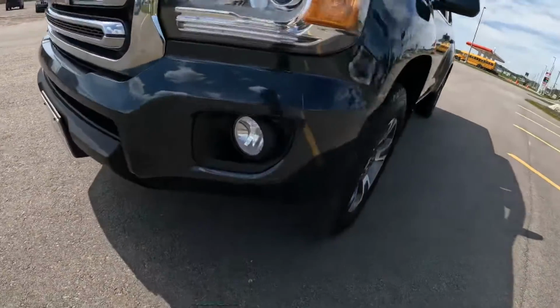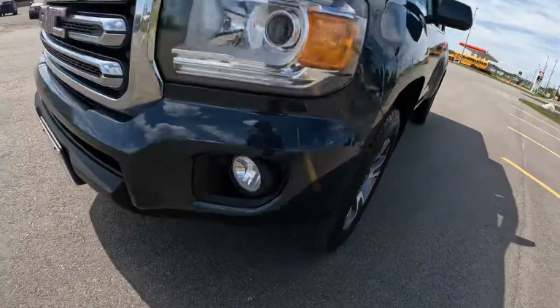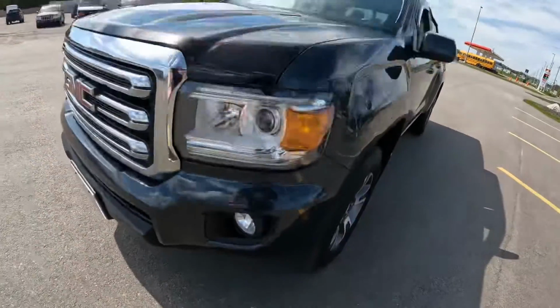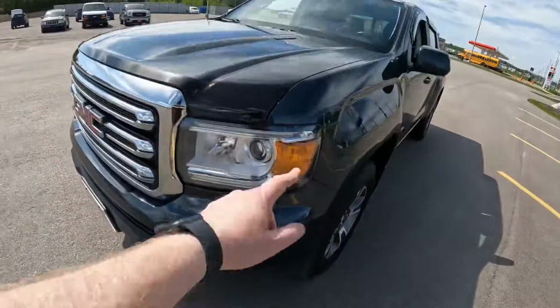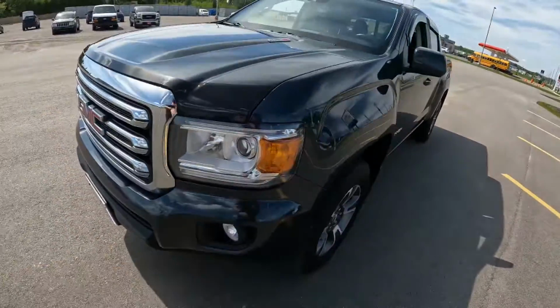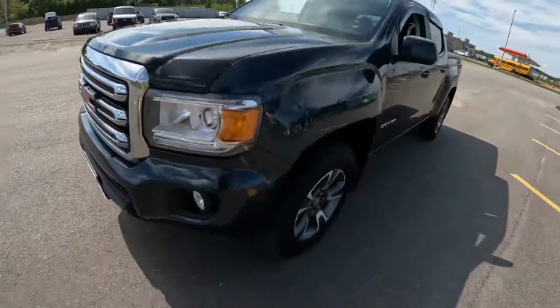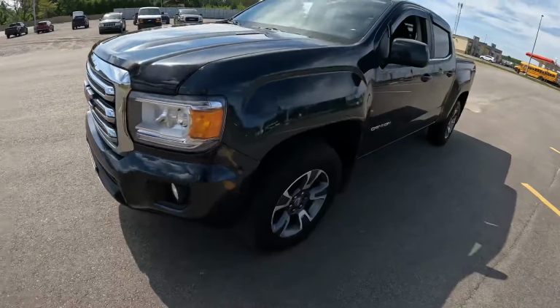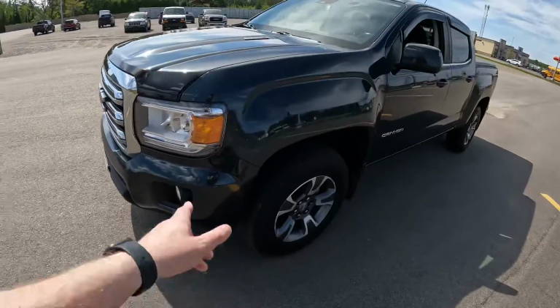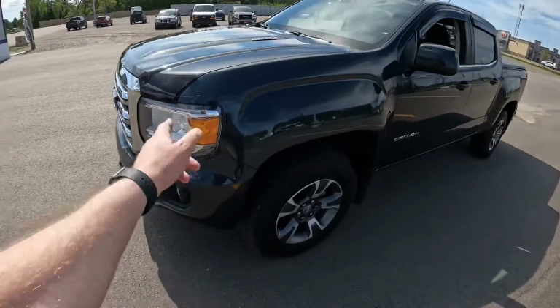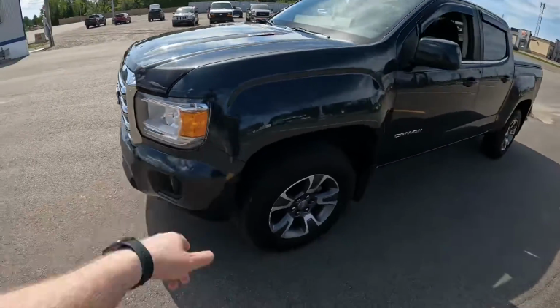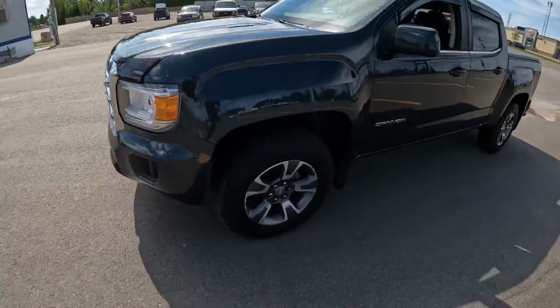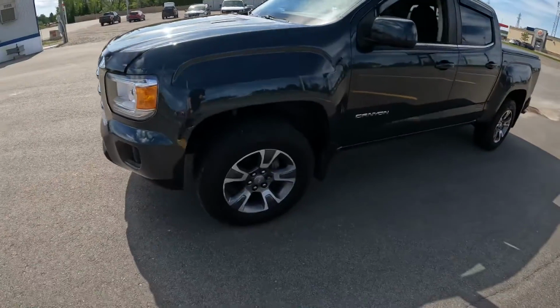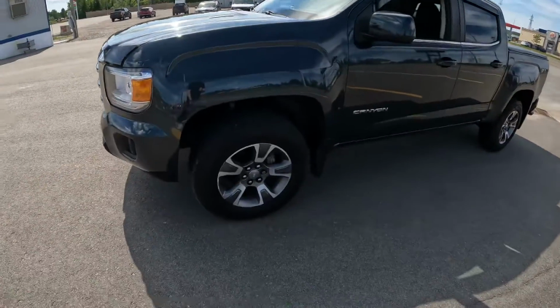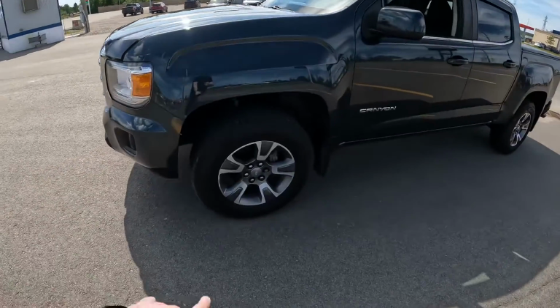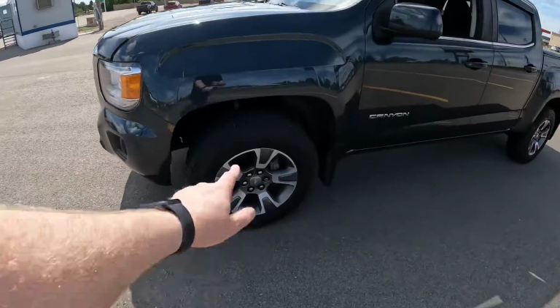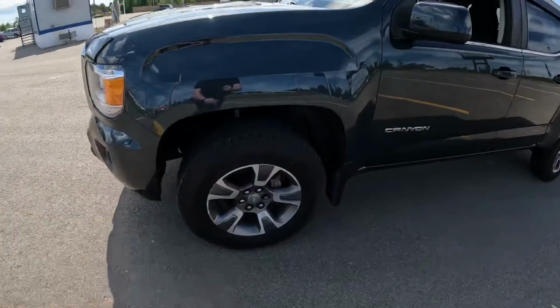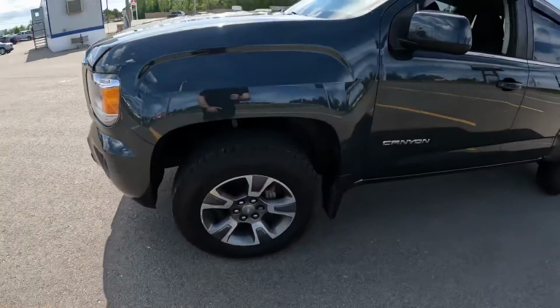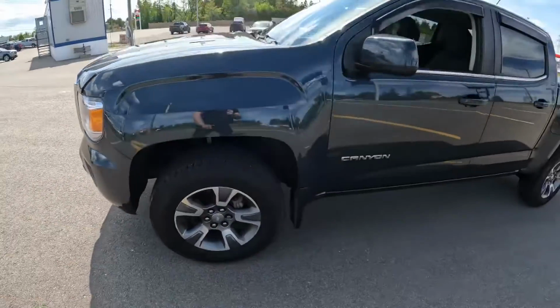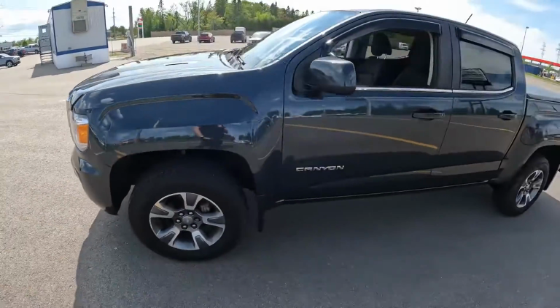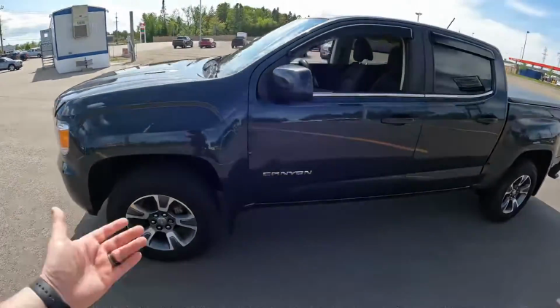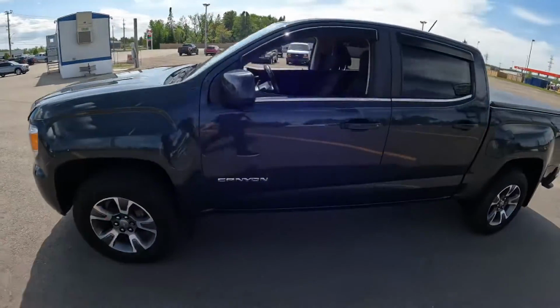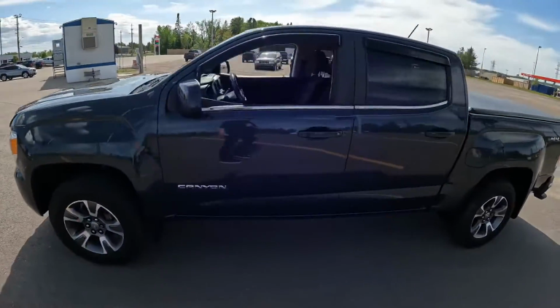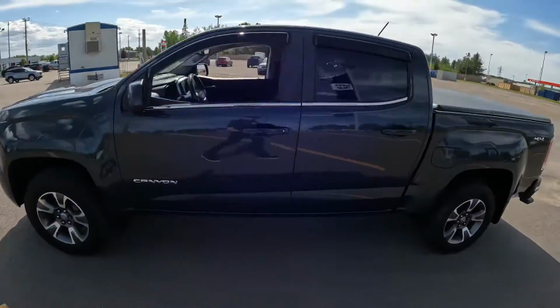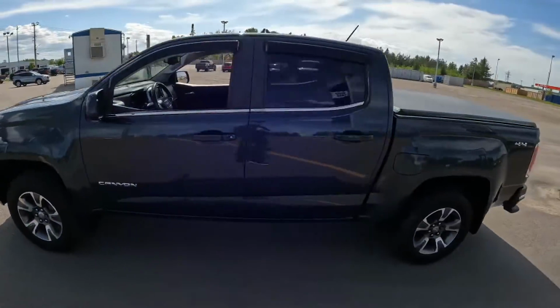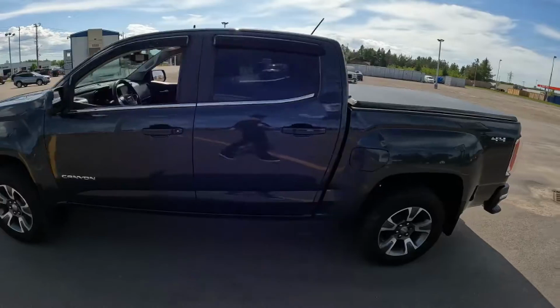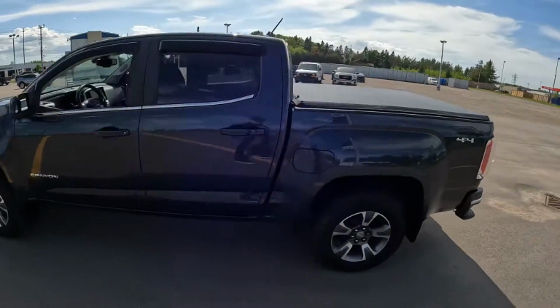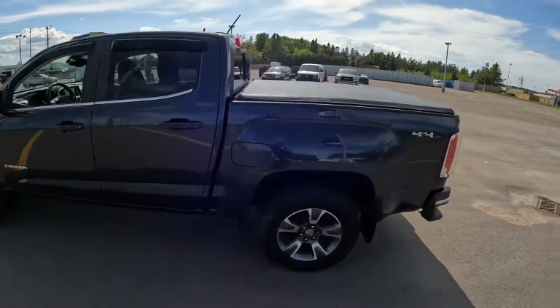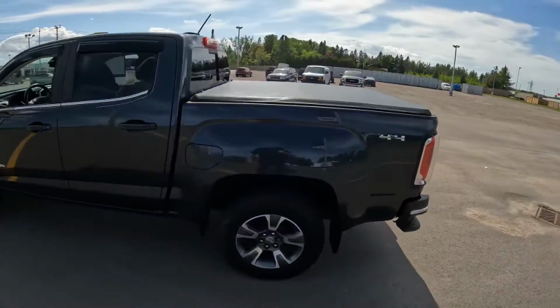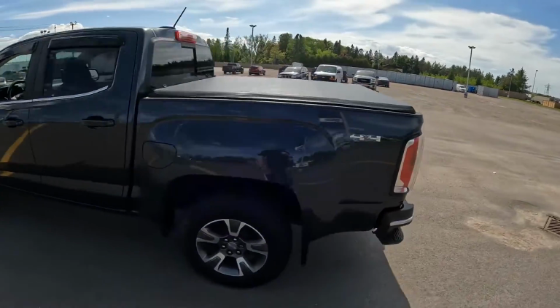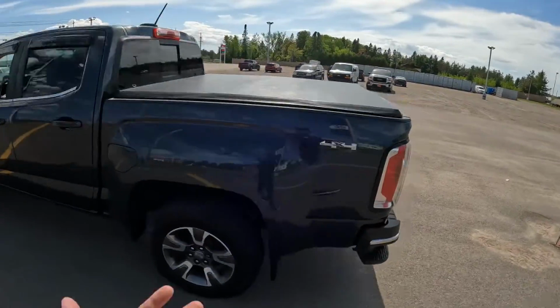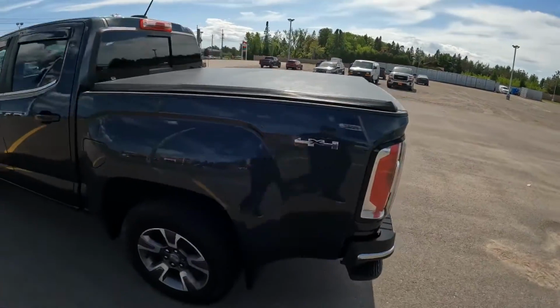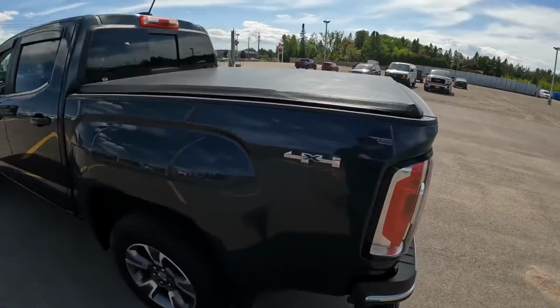Out front you've got the fog lights, LED daytime driving lights, and nice aluminum wheels down here. Heading around the back, you're going to see this is a four-wheel drive.